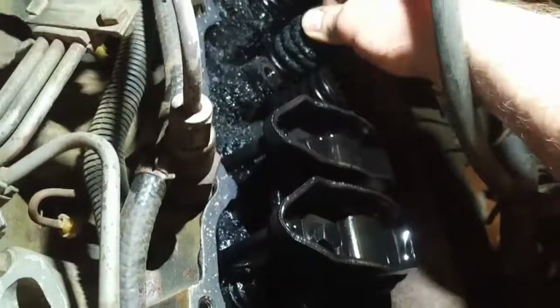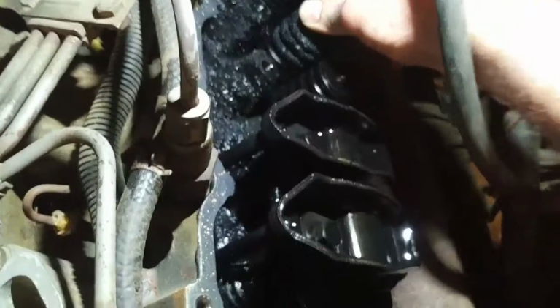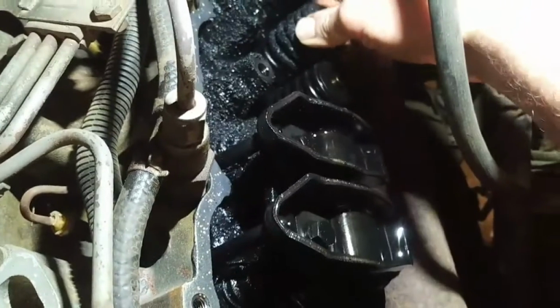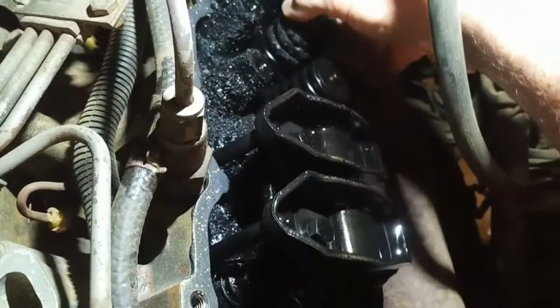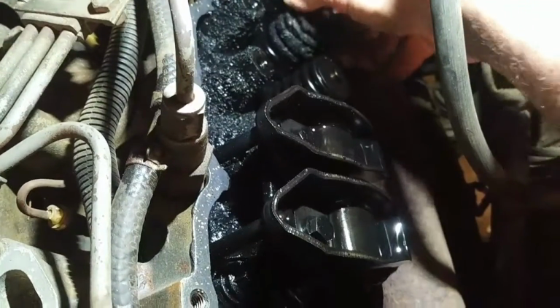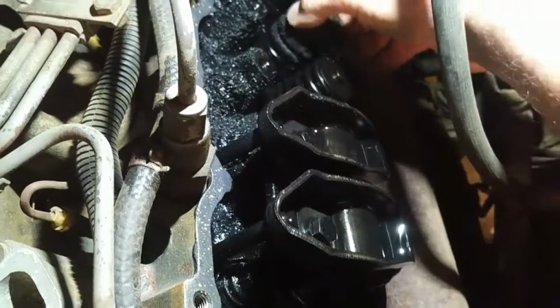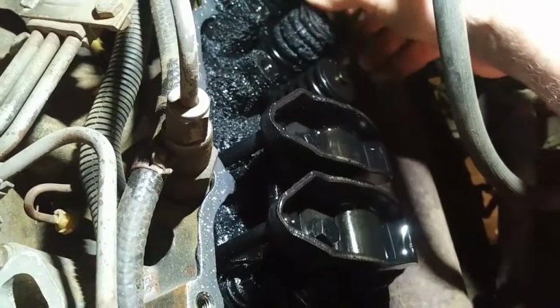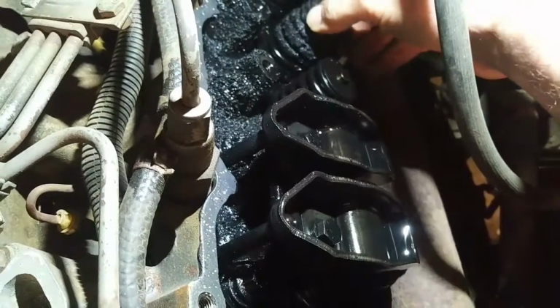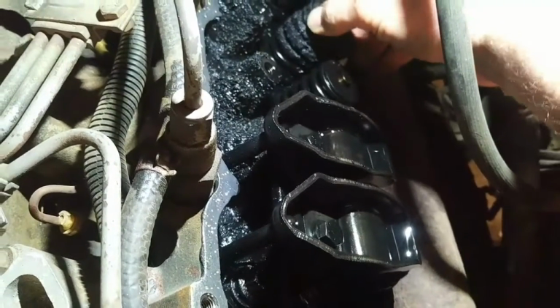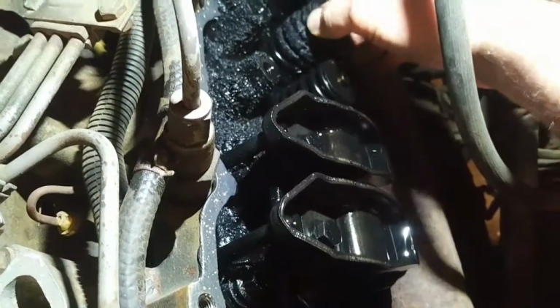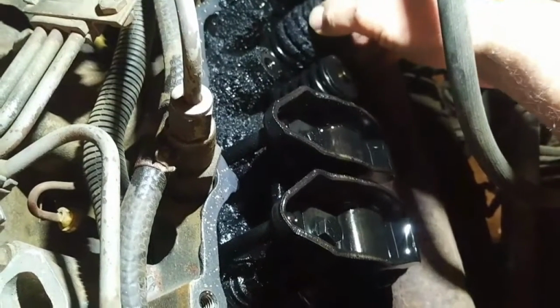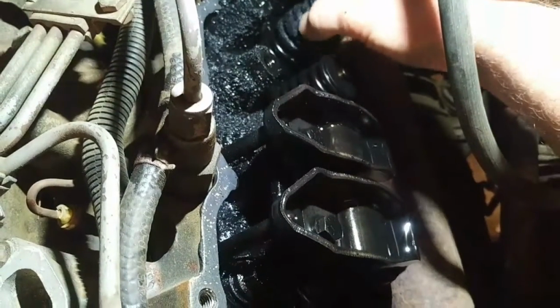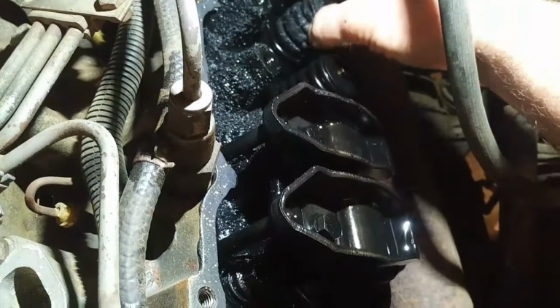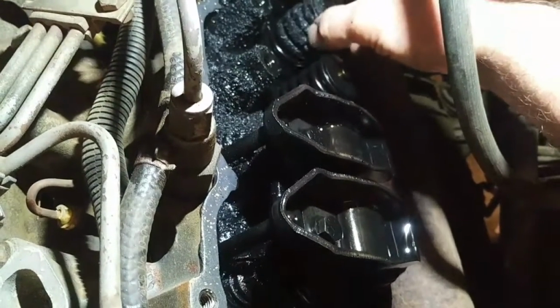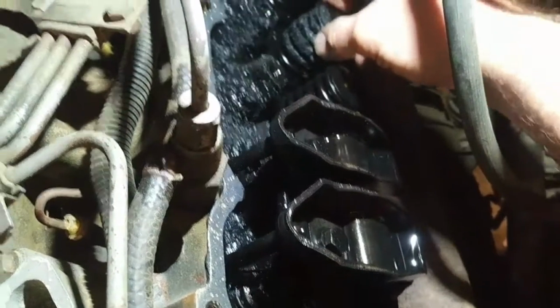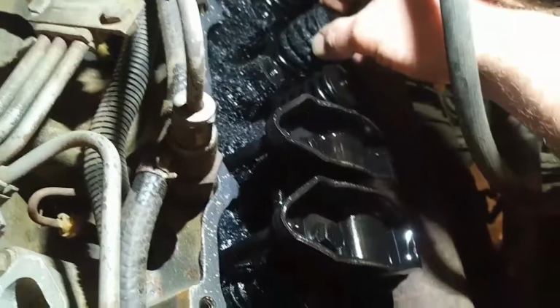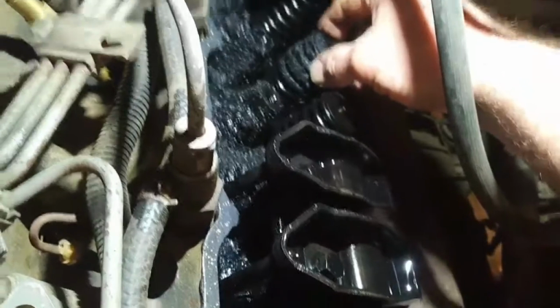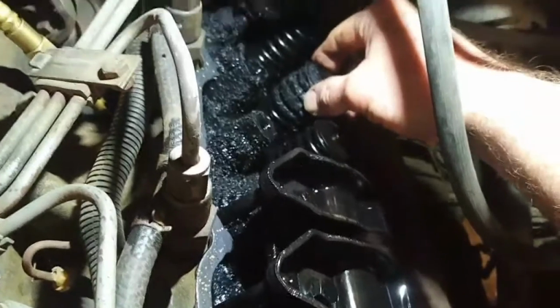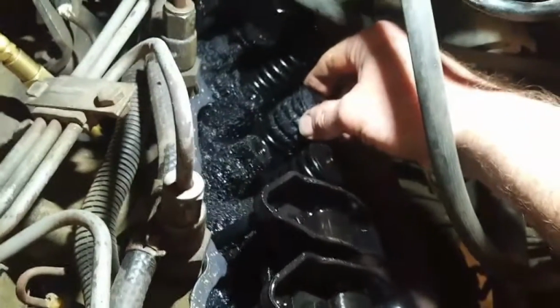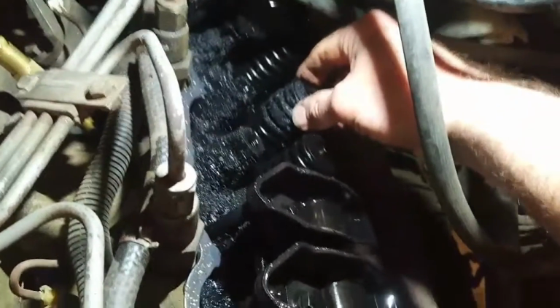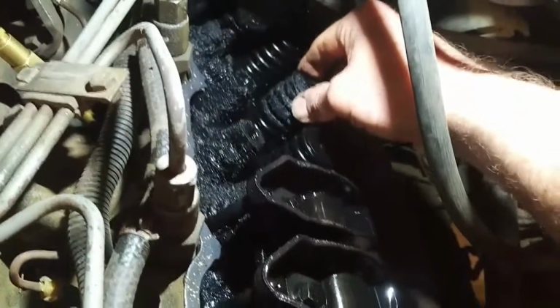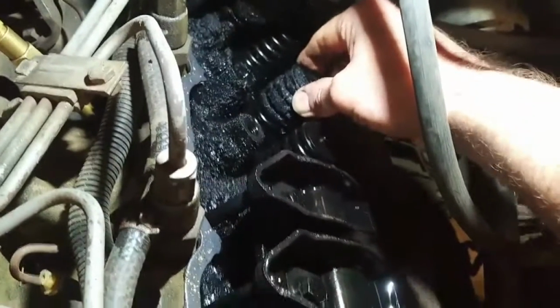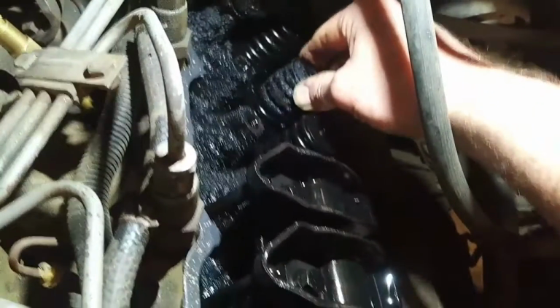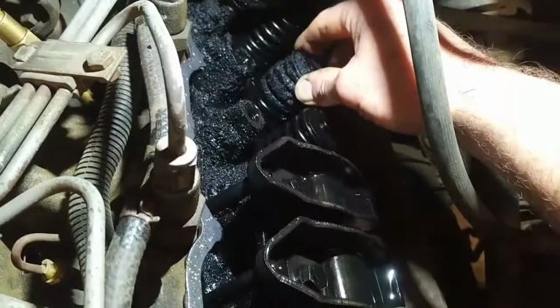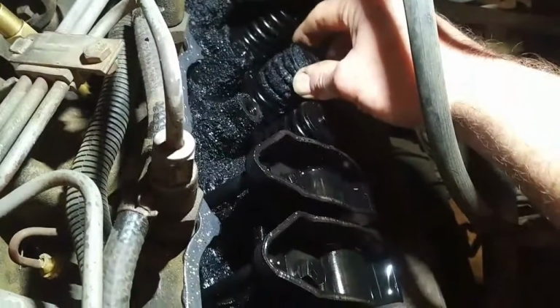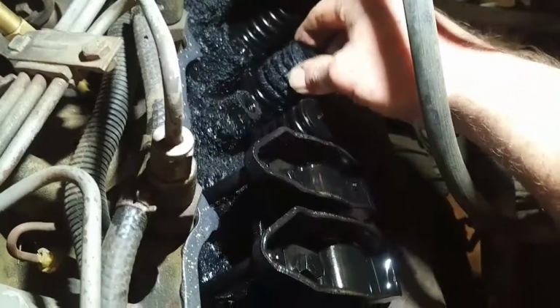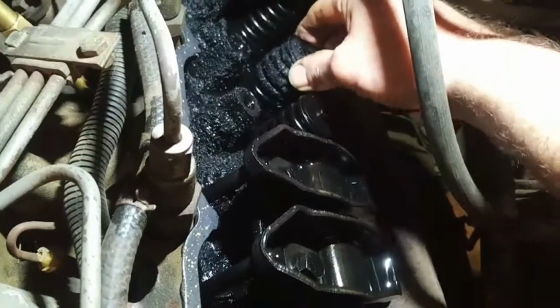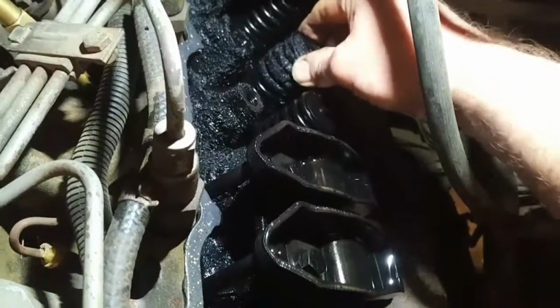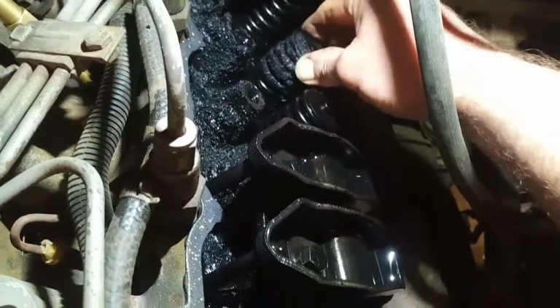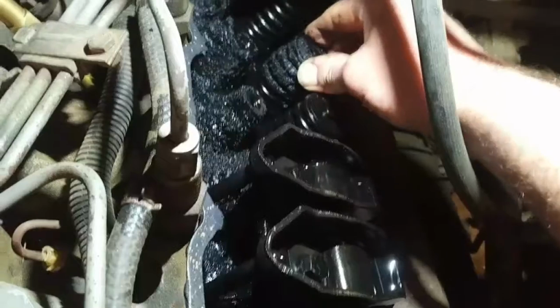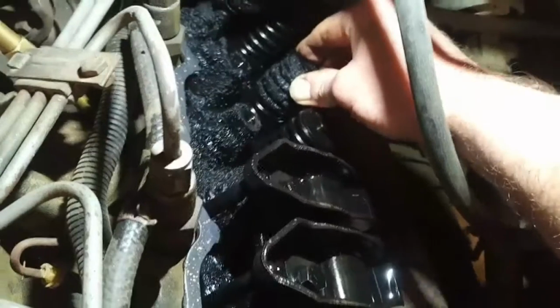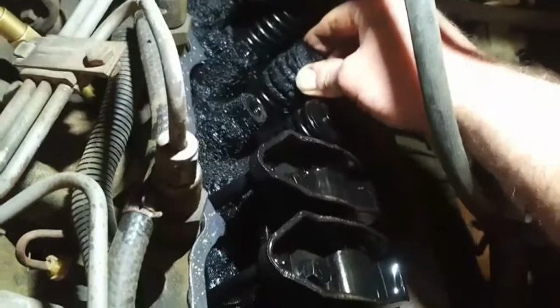Is that valve spring broken or something? I wonder if that valve spring is broken. Definitely there's play in that guide anyway.